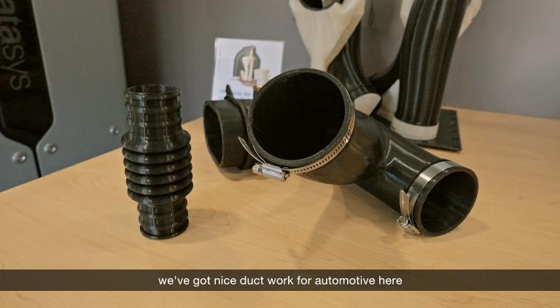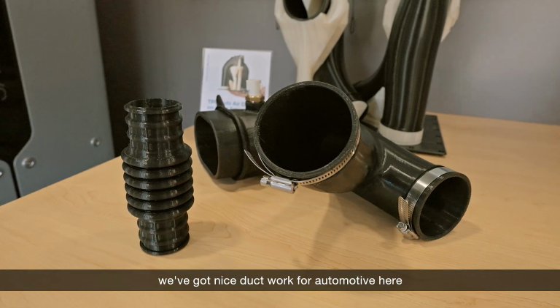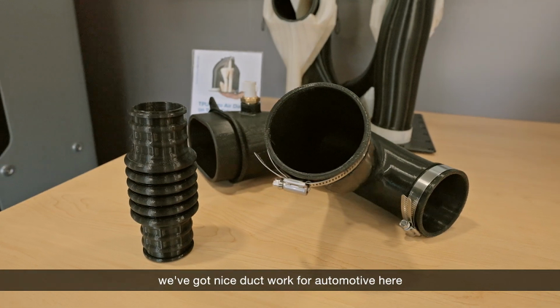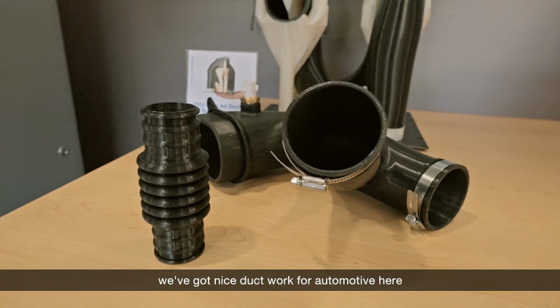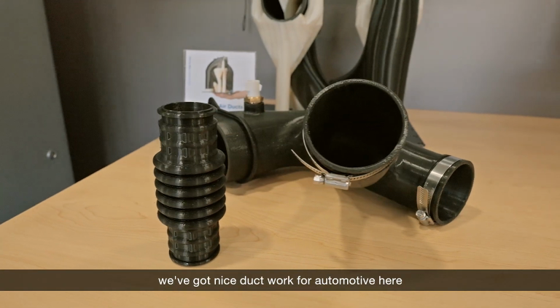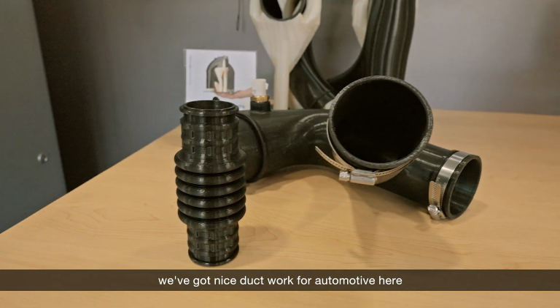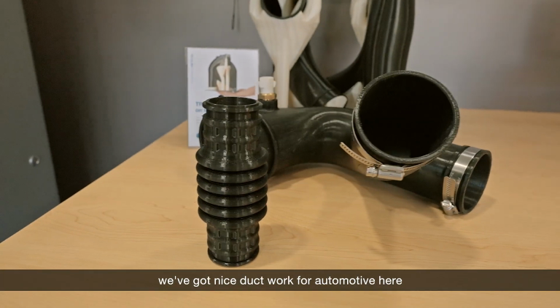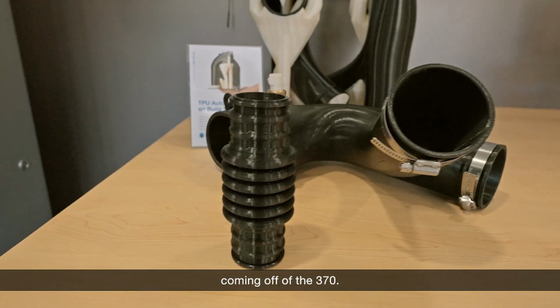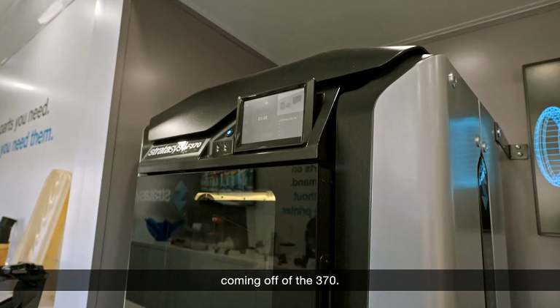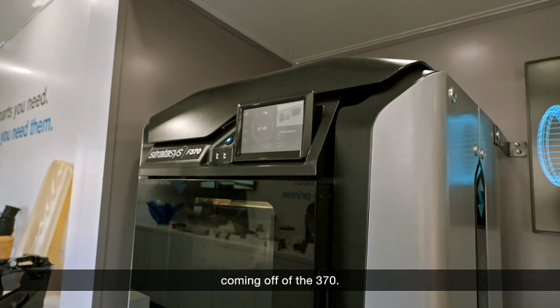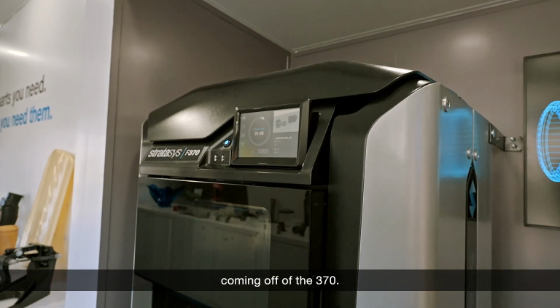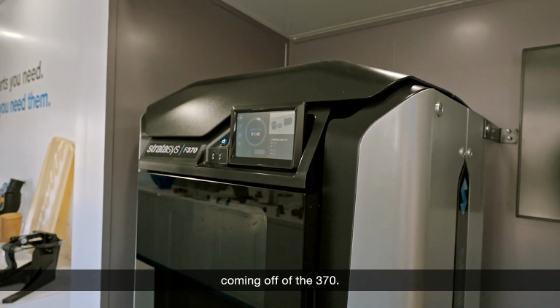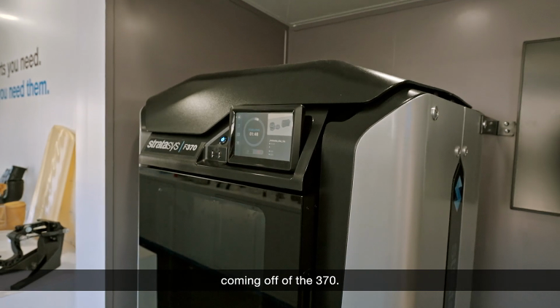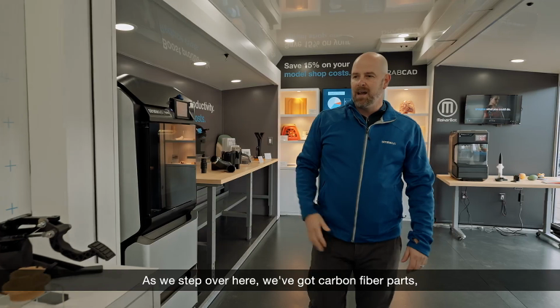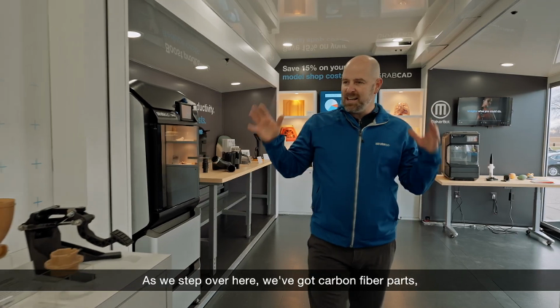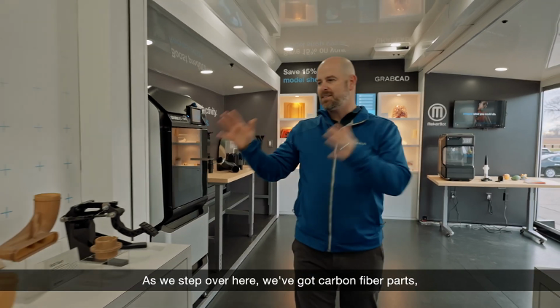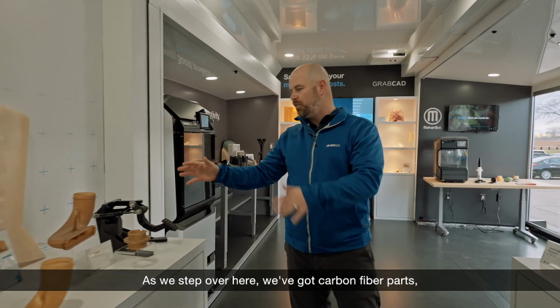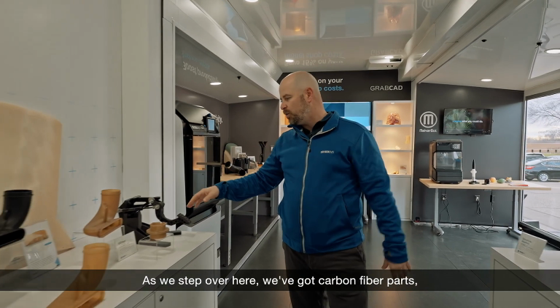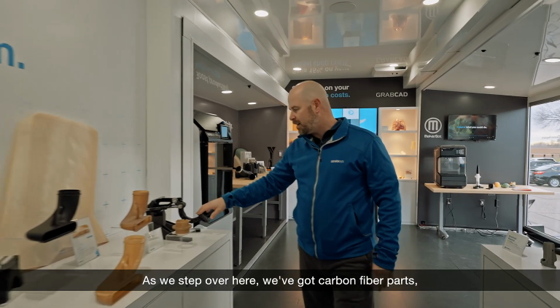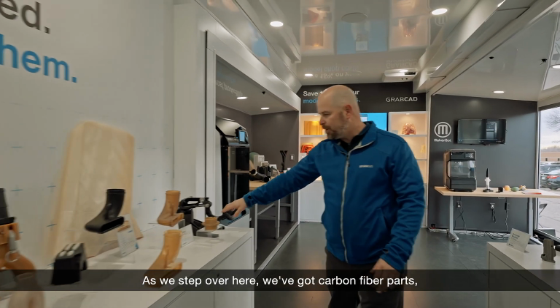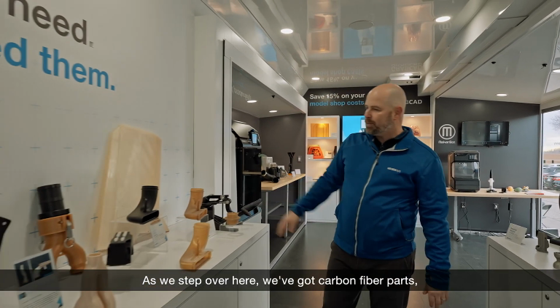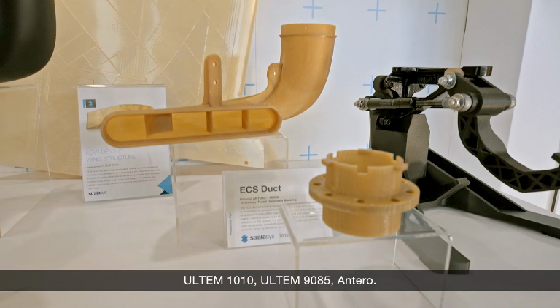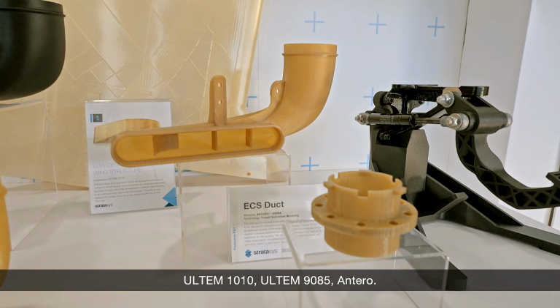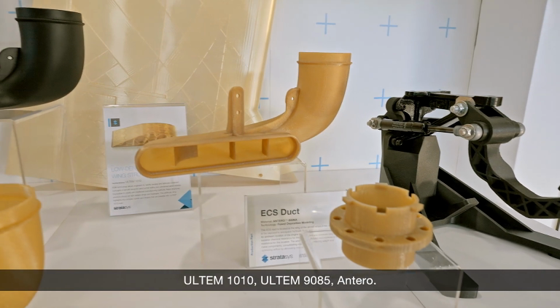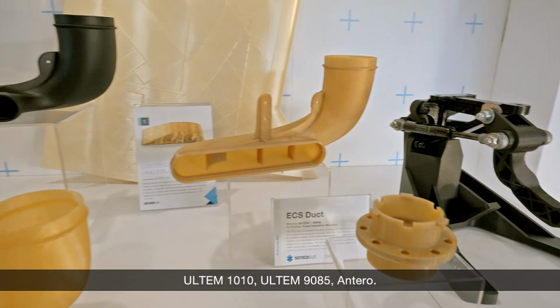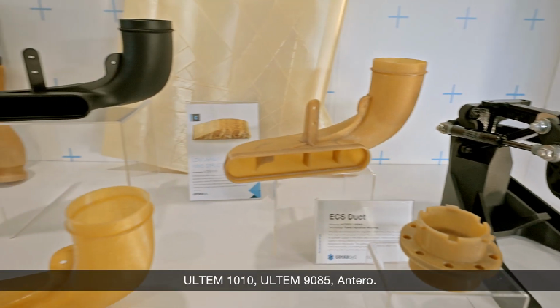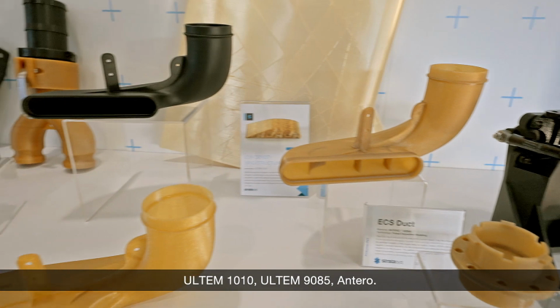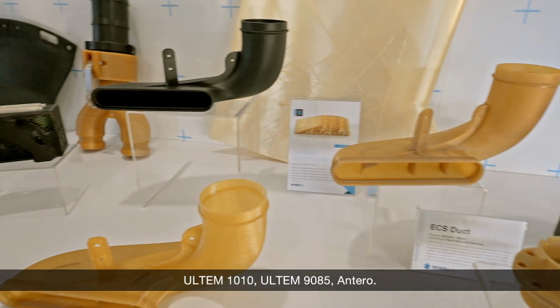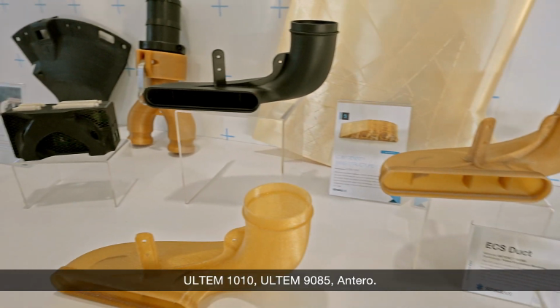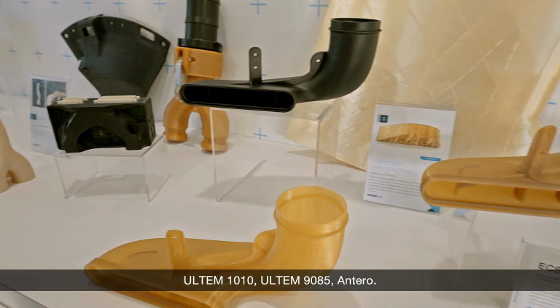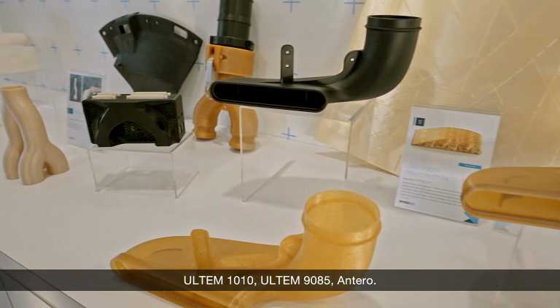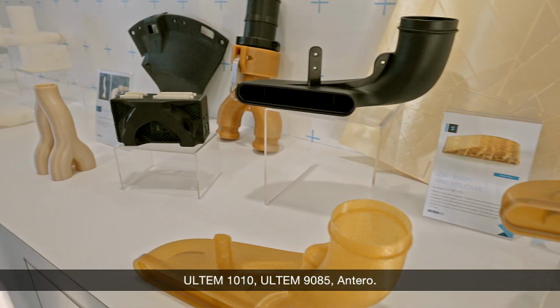We've got nice duct work for automotive here coming off of the 370. As we step over here, we've got carbon fiber parts, Ultem 1010, Ultem 9085, and Antero.